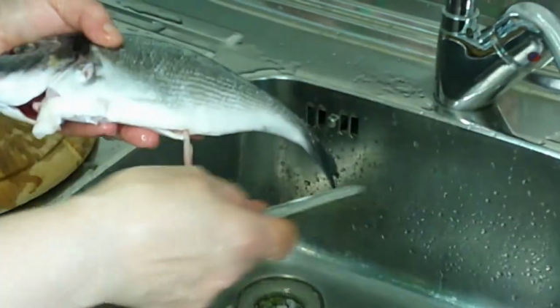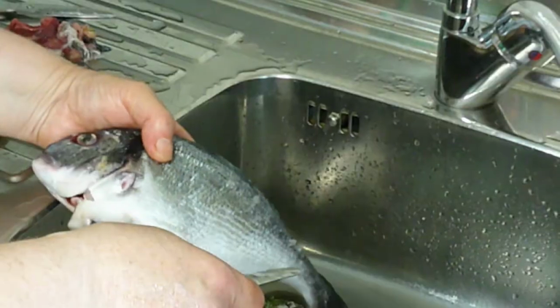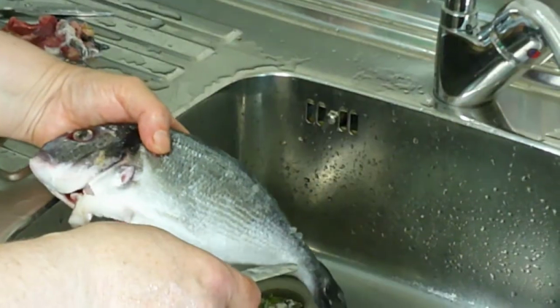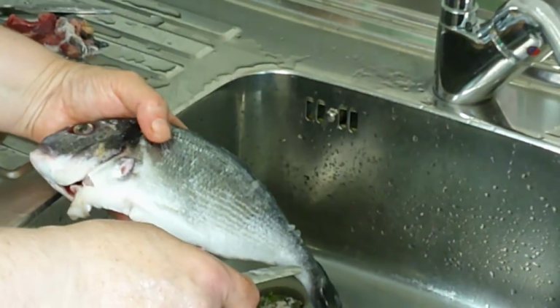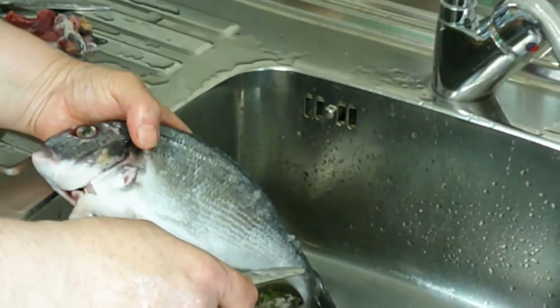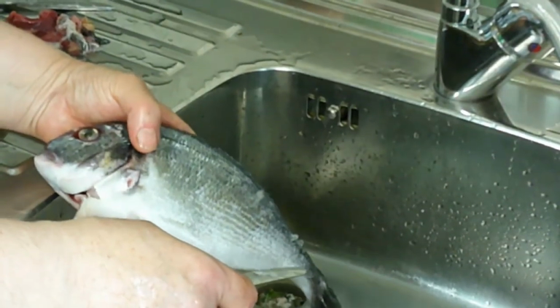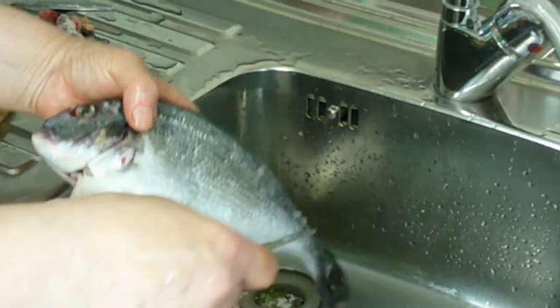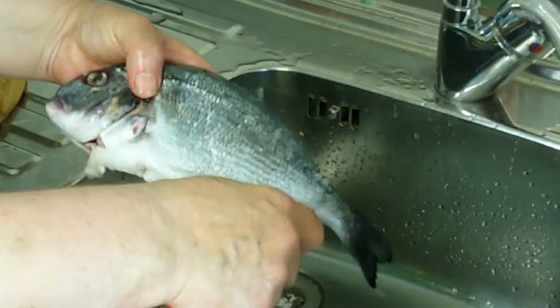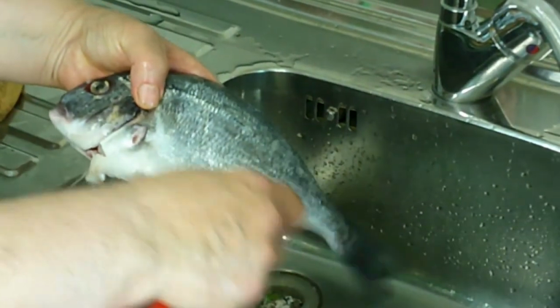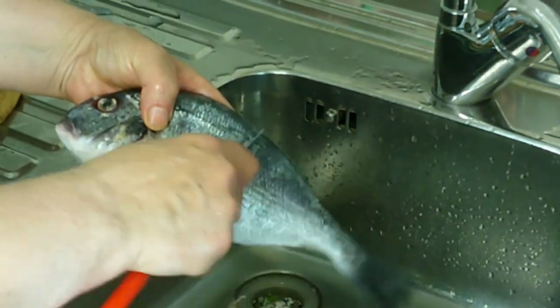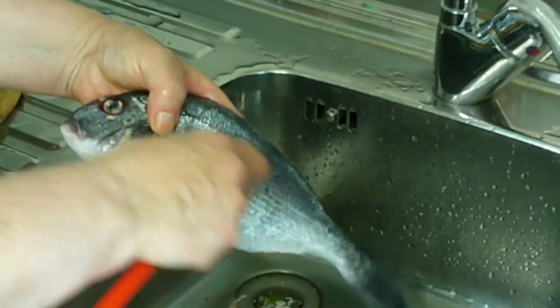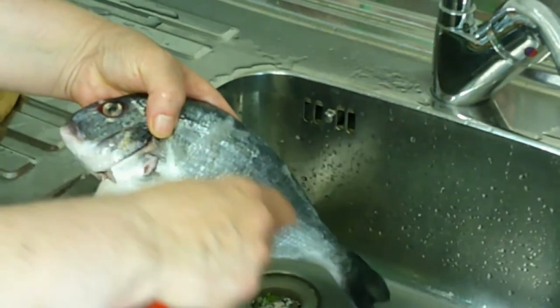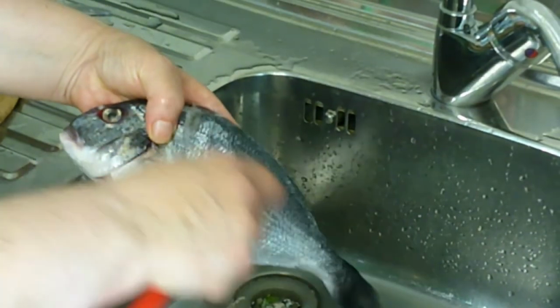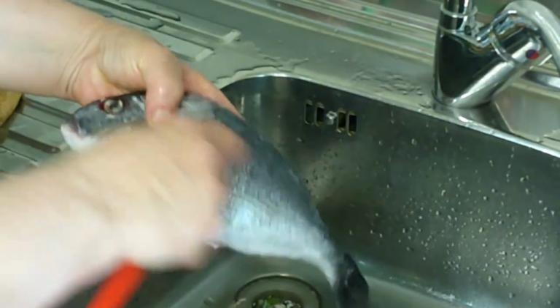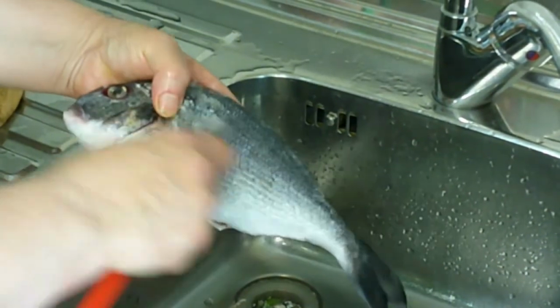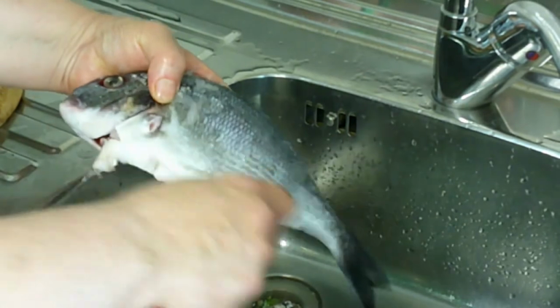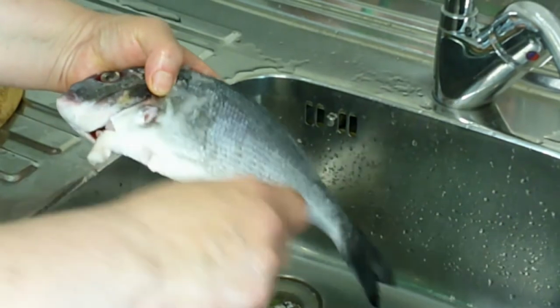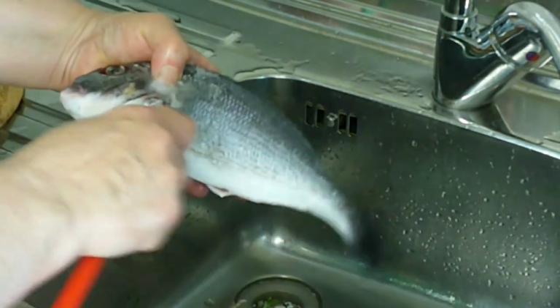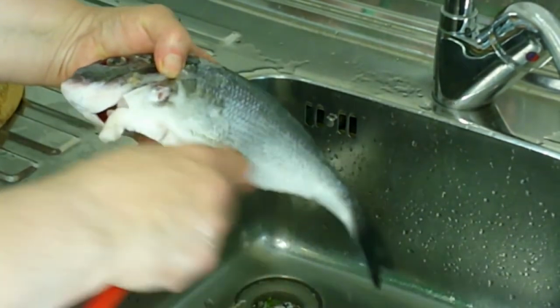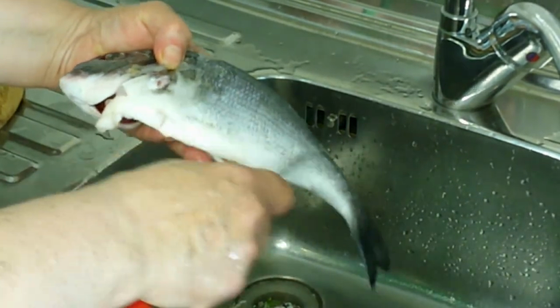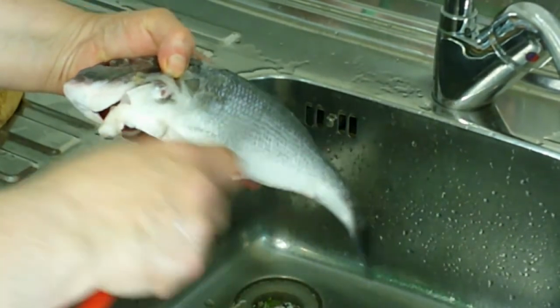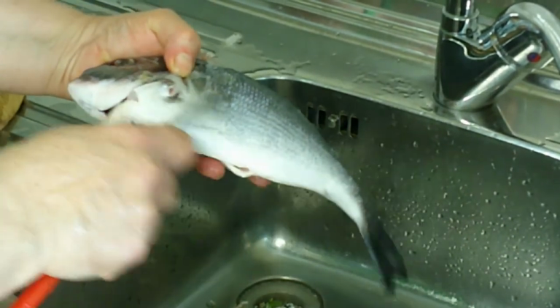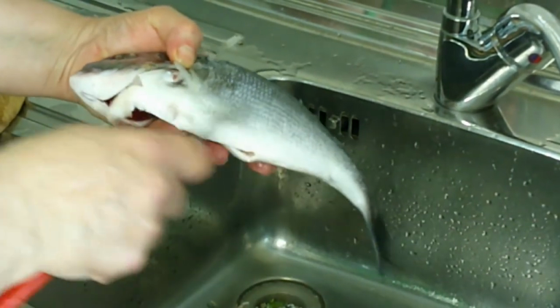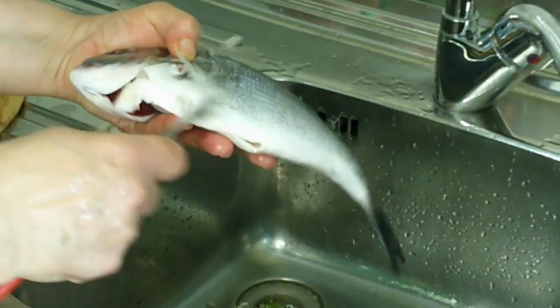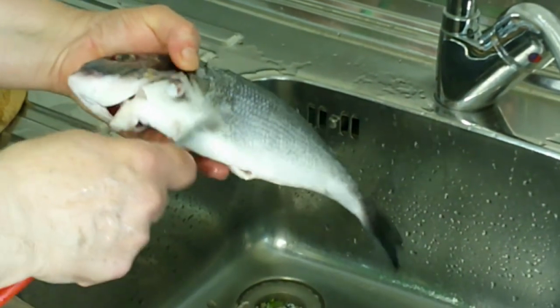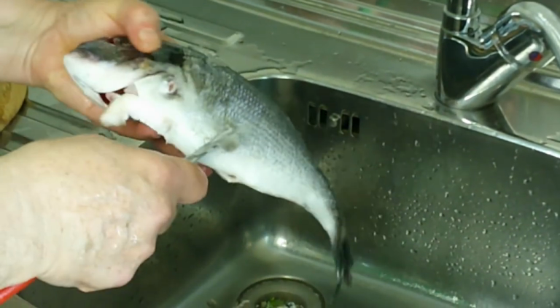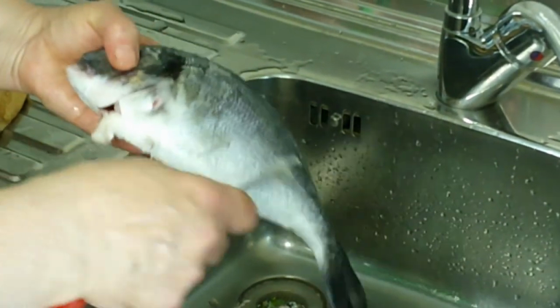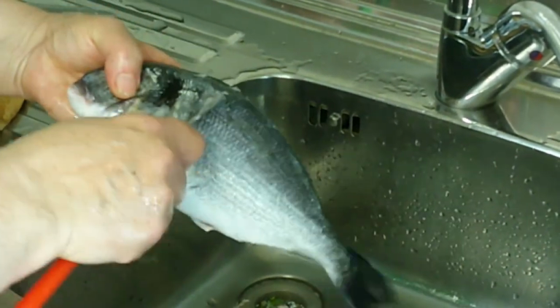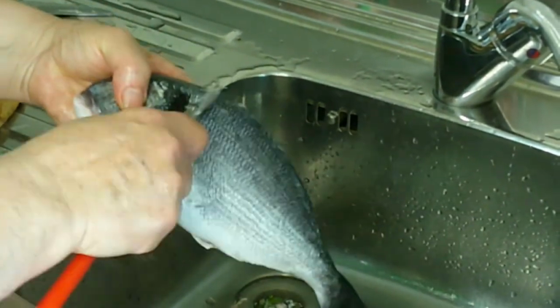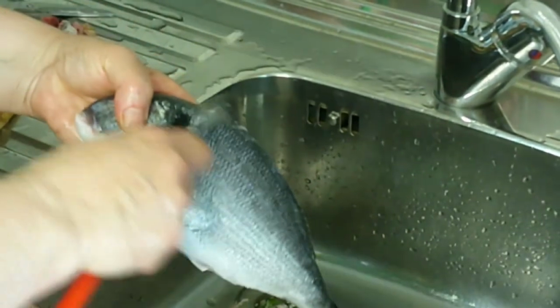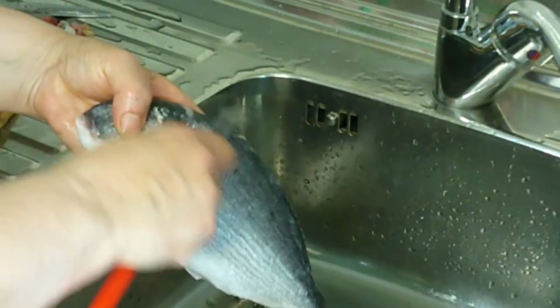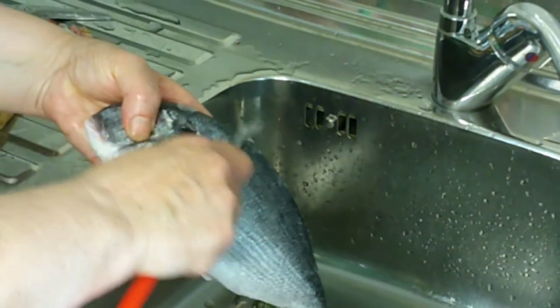Now remove the scales with a knife, from the tail to the head — basically the opposite direction of the scales, otherwise you won't do it.